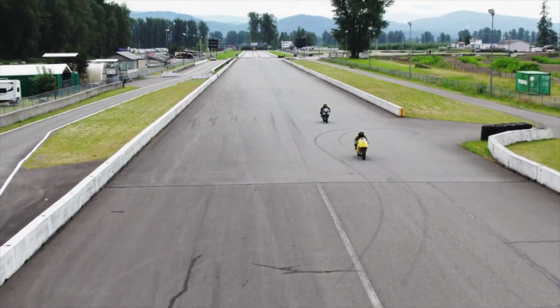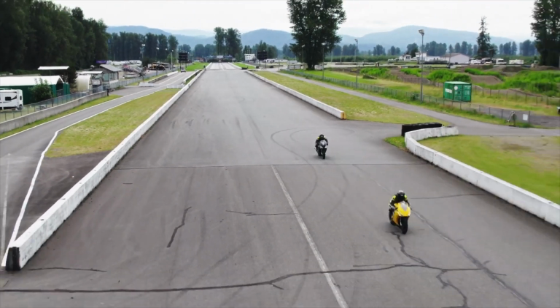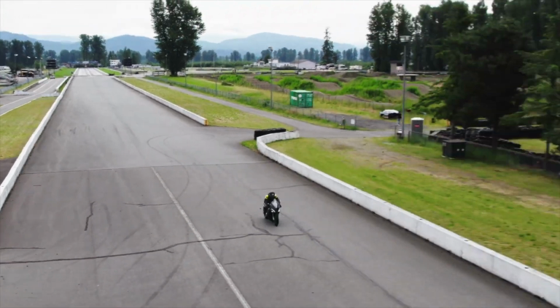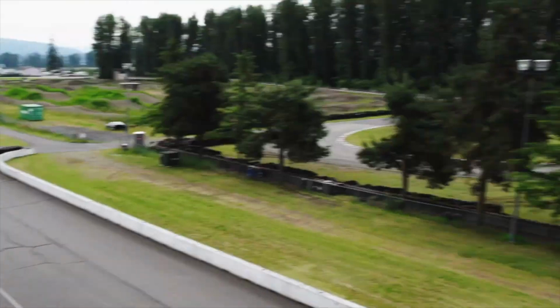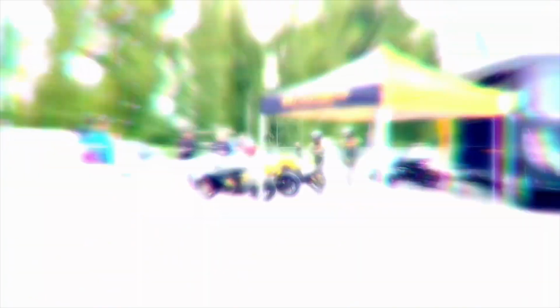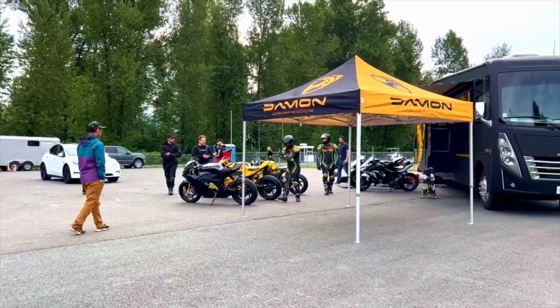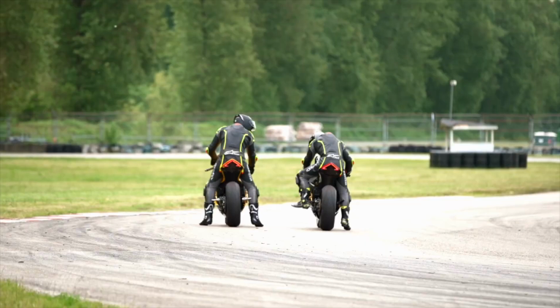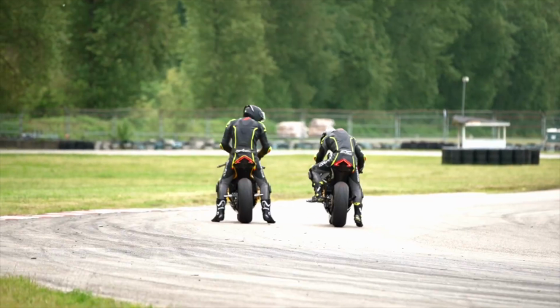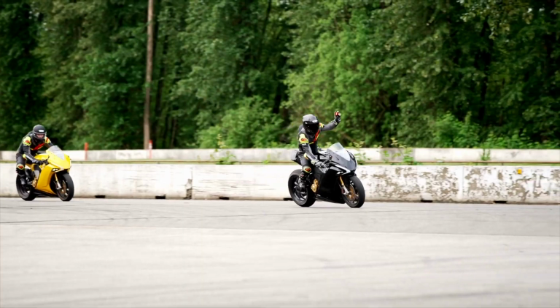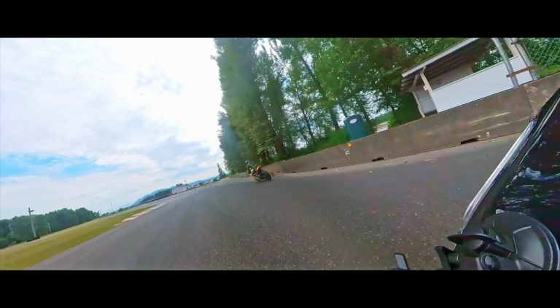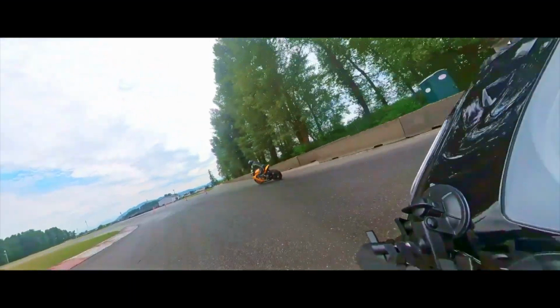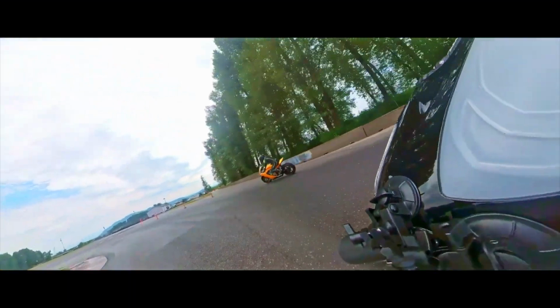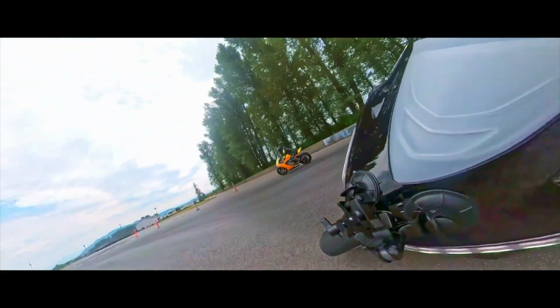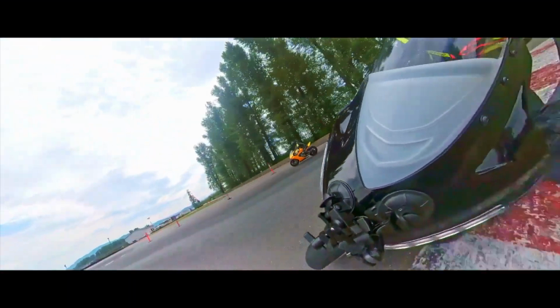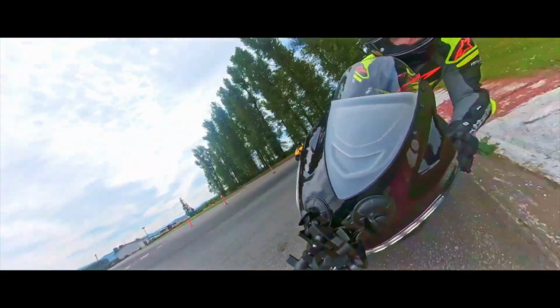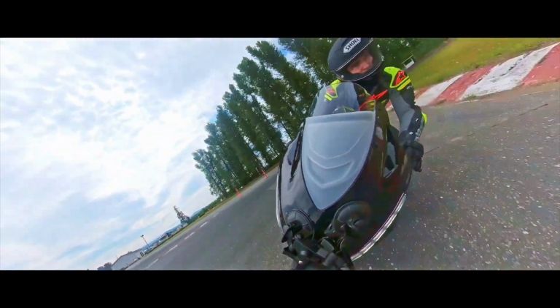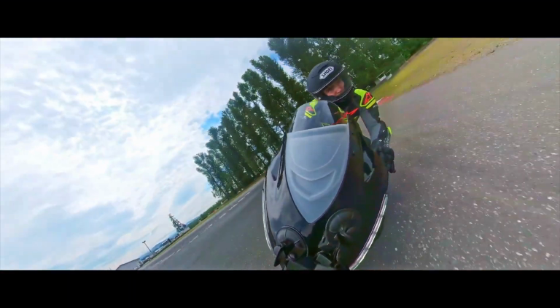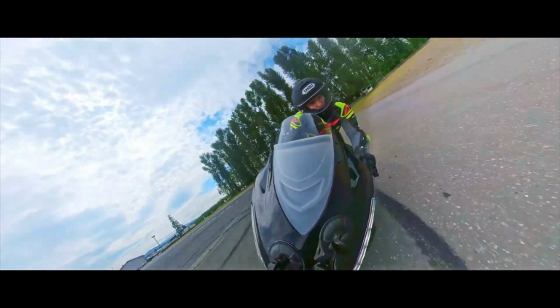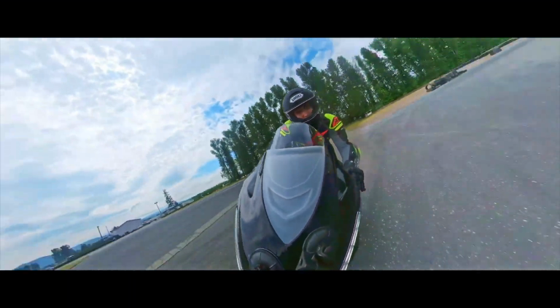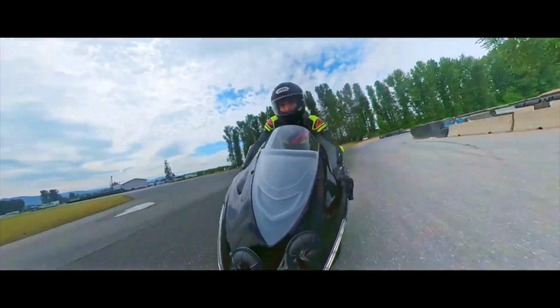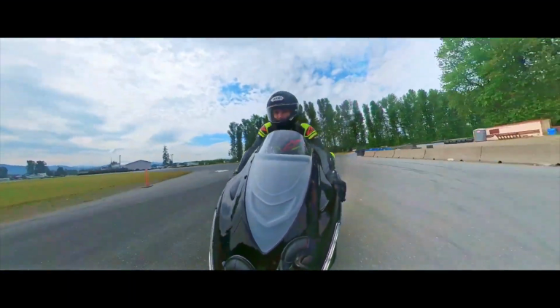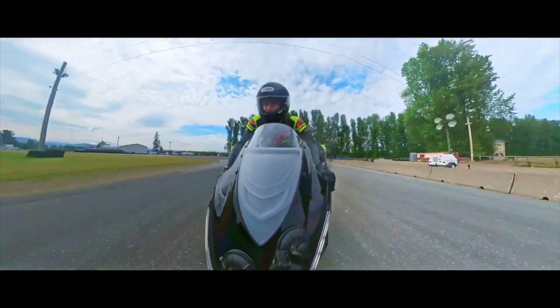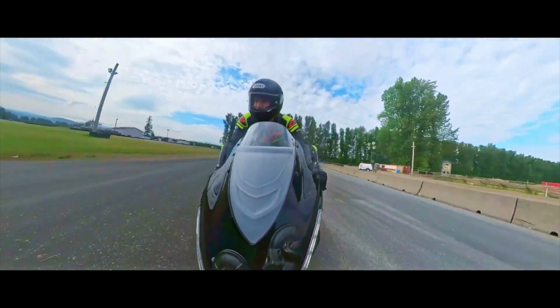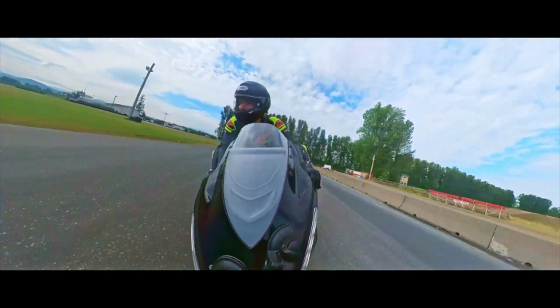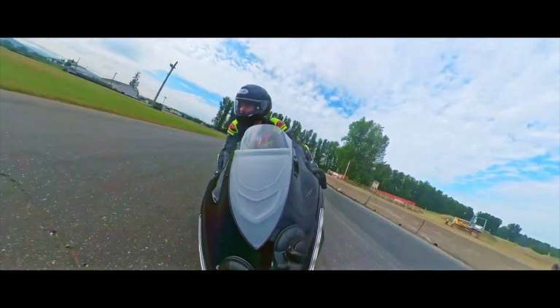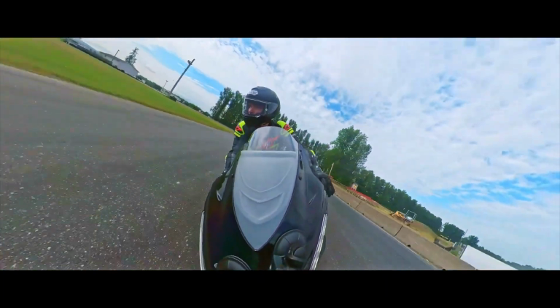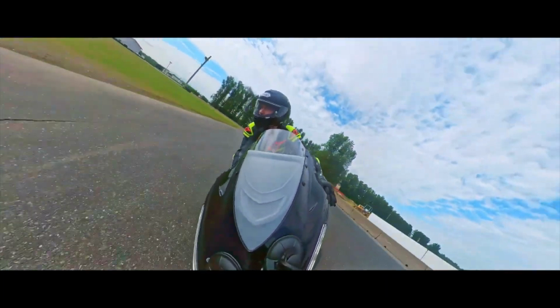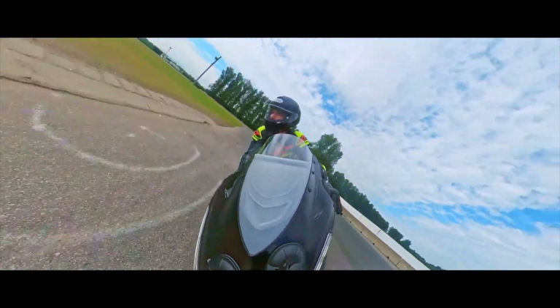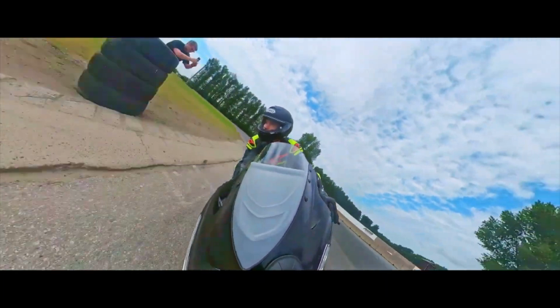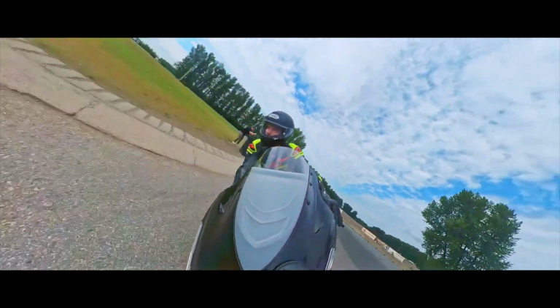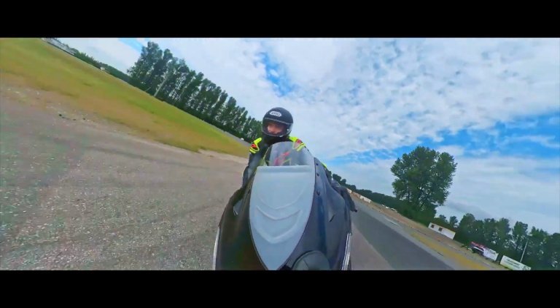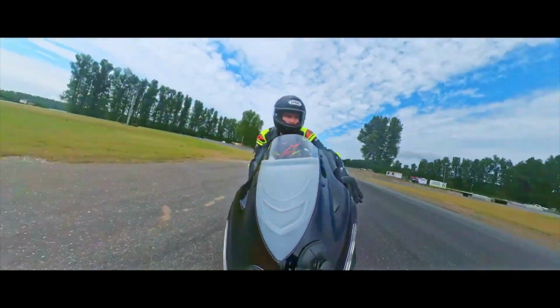The Damon Motorcycles Hypersport and Hyperfighter are two electric motorcycles we are excited about, but it will be a while before we see one. Waiting for a new motorcycle to be delivered can be taxing — check out this video to see what I mean.